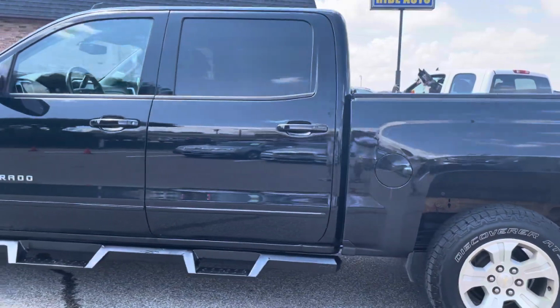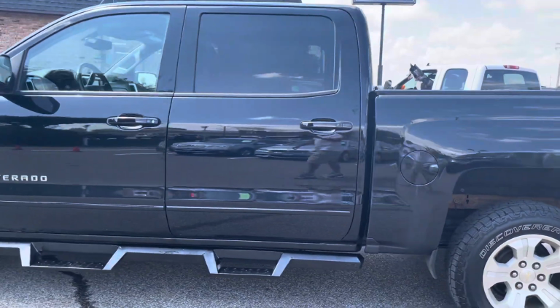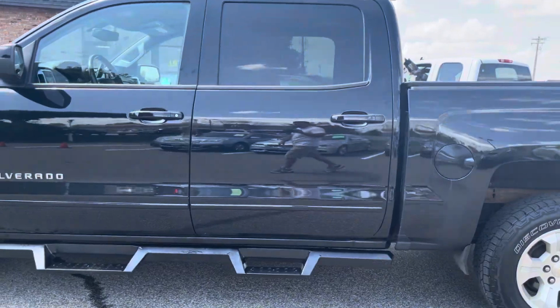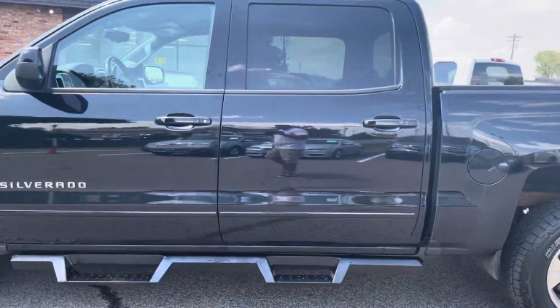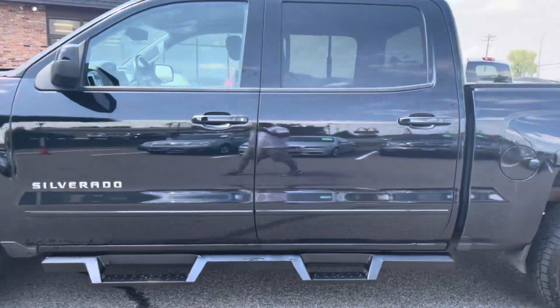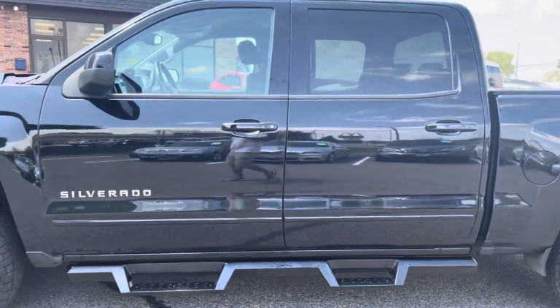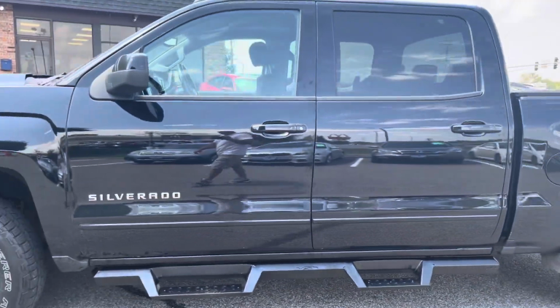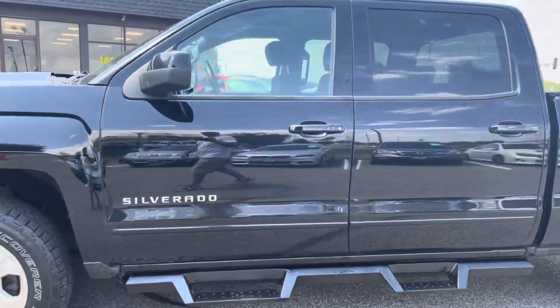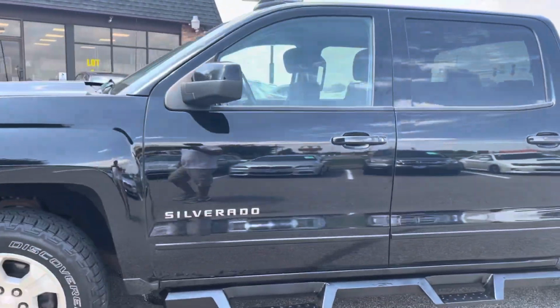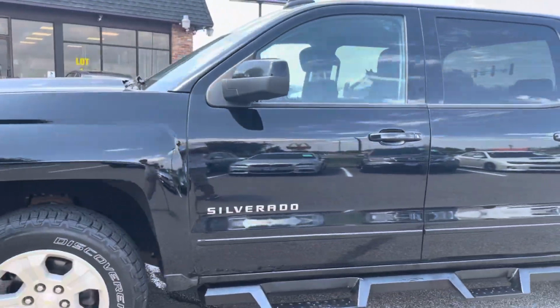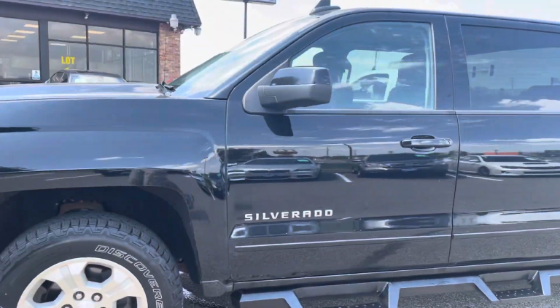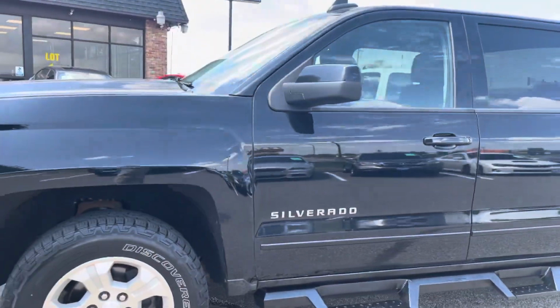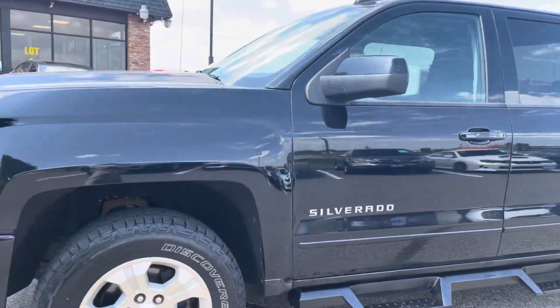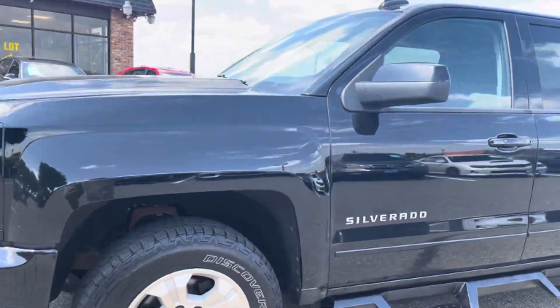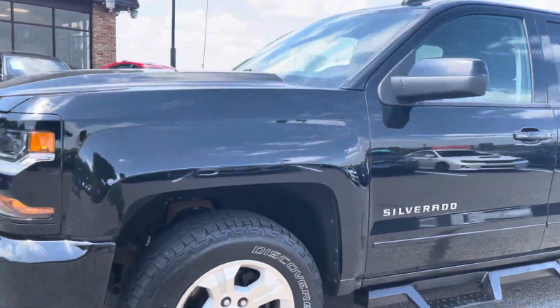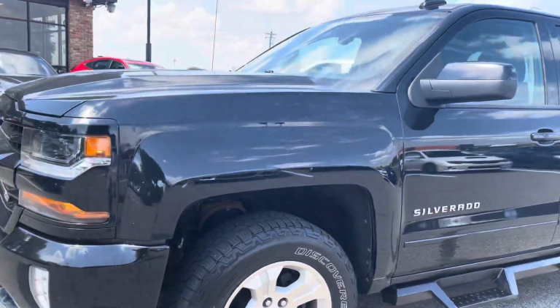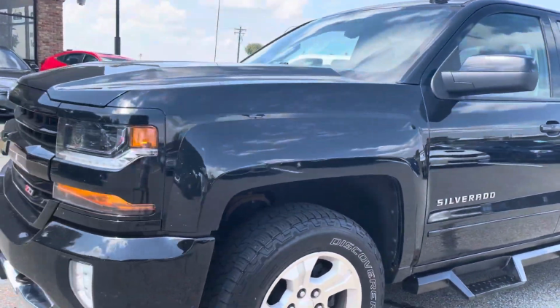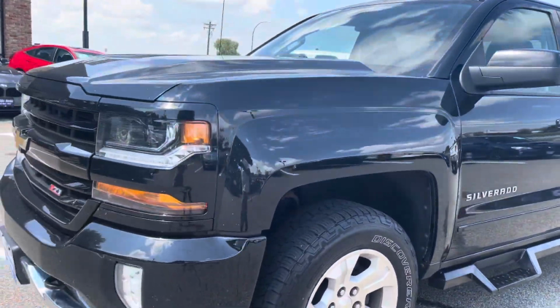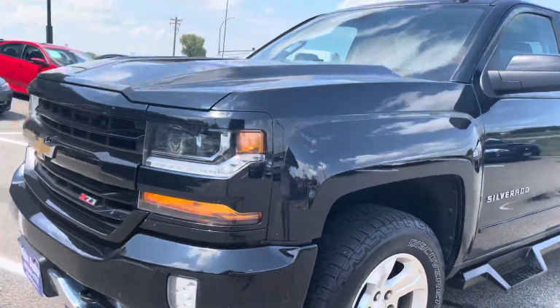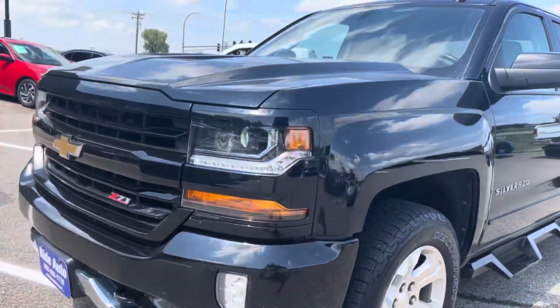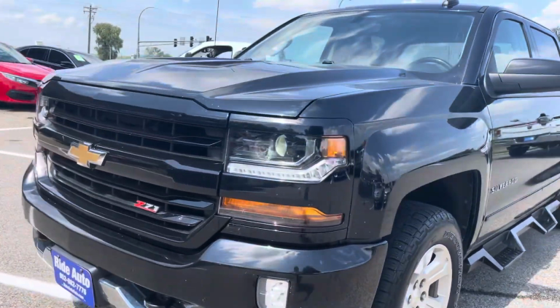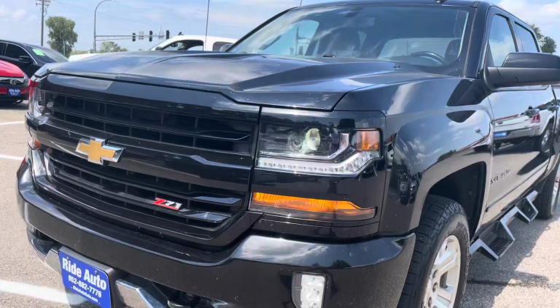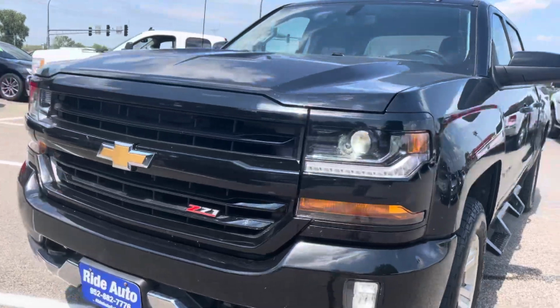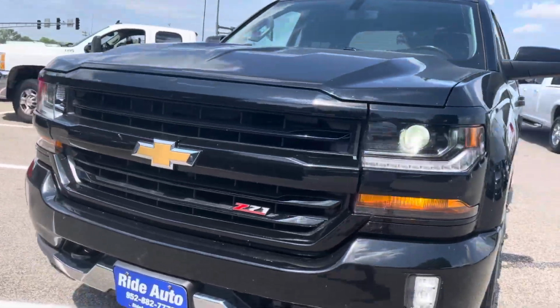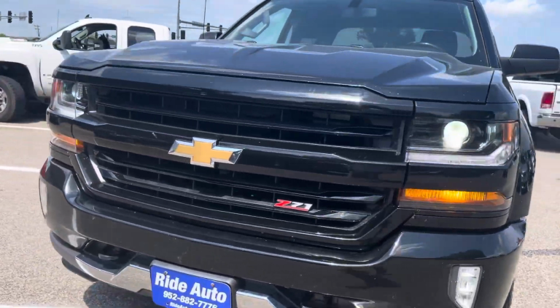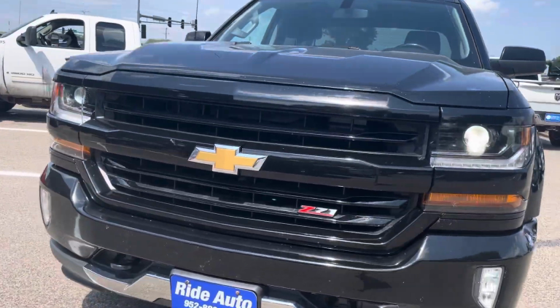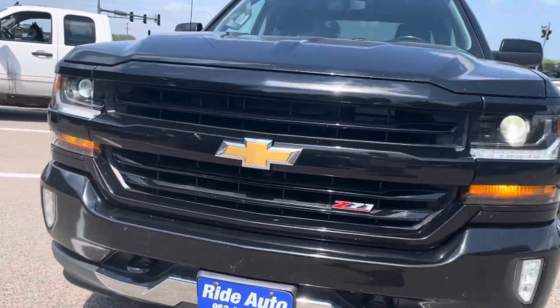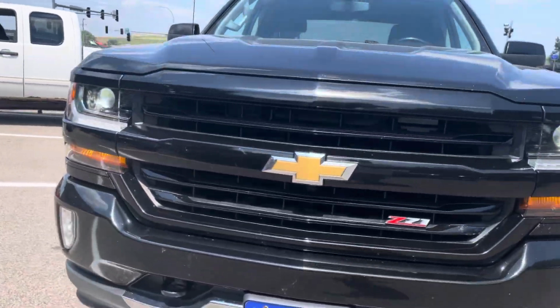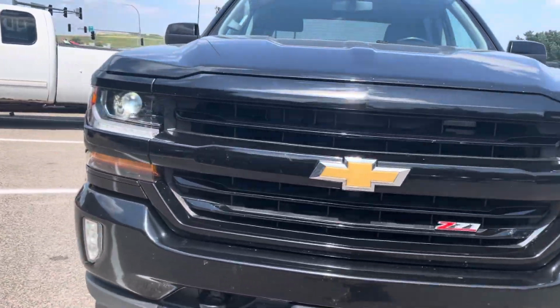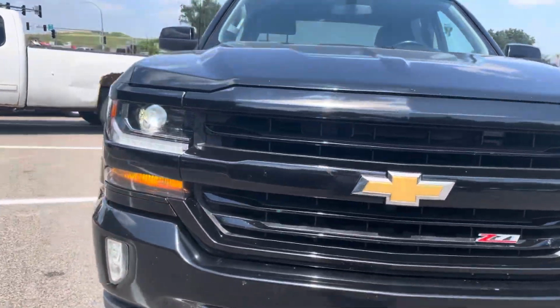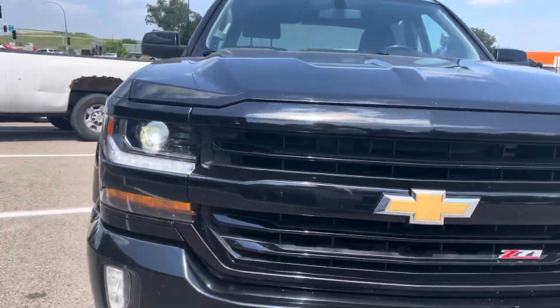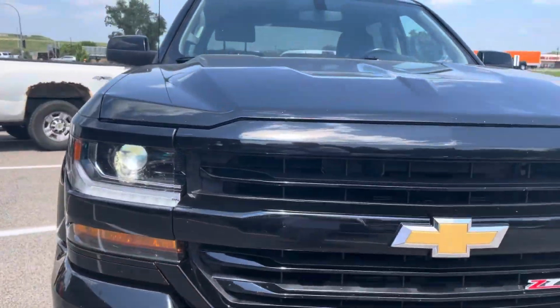It's got the heavy-duty running boards, the fog lights, the high-intensity headlights — beautiful truck, excellent condition as you can see.